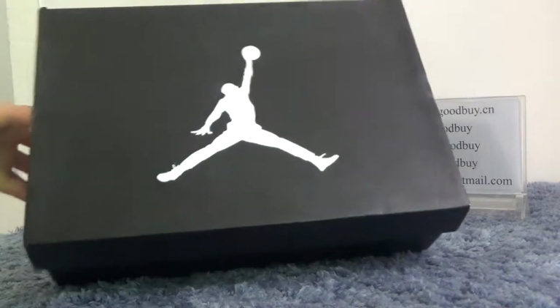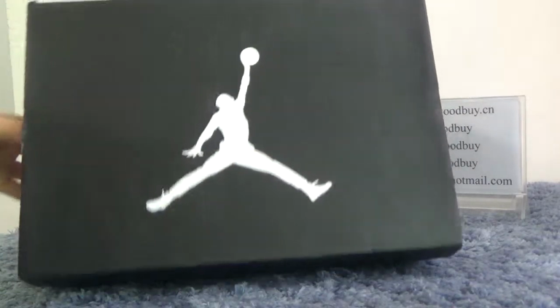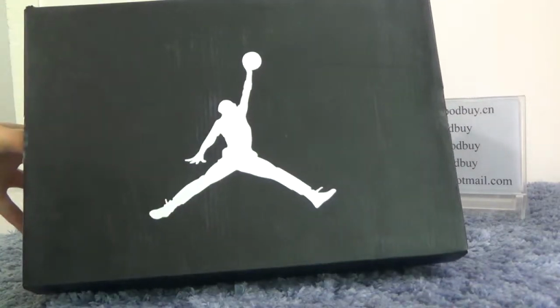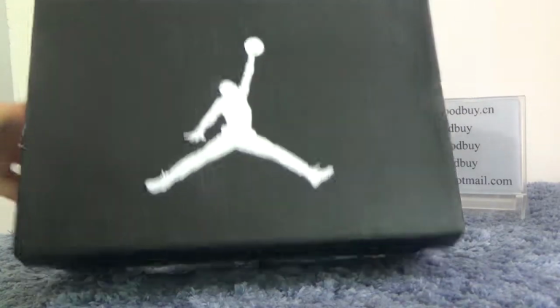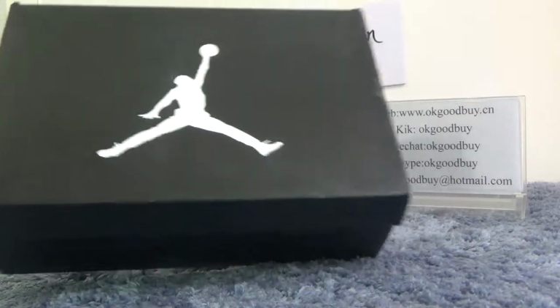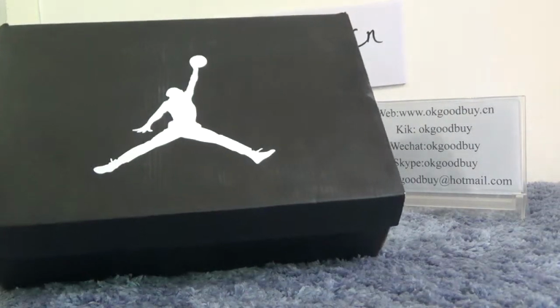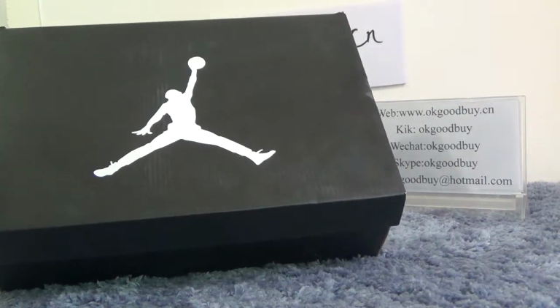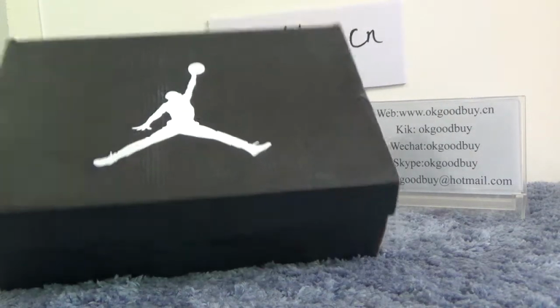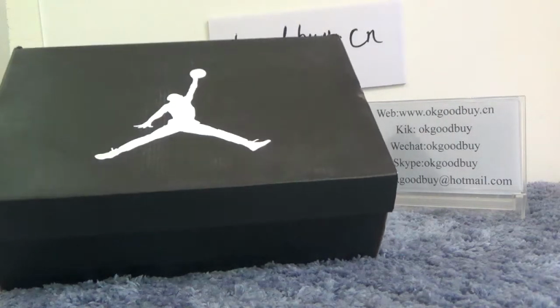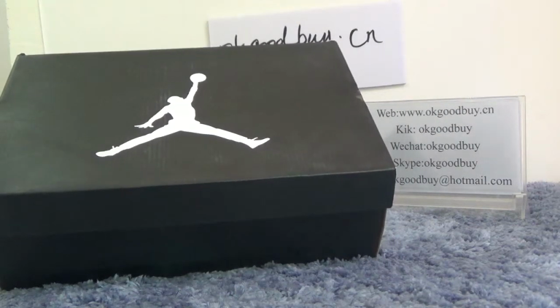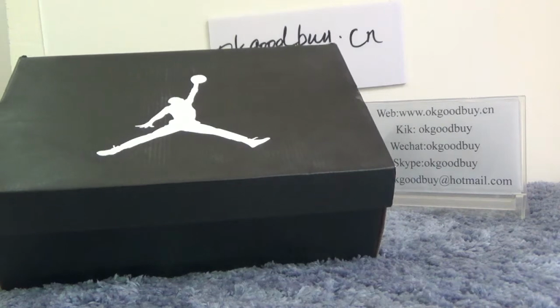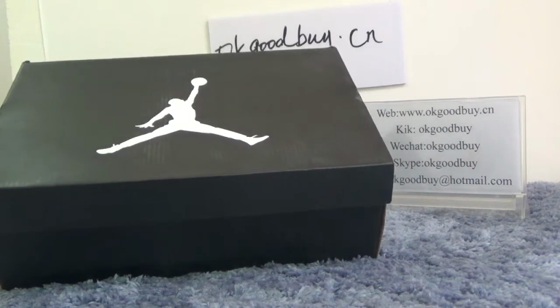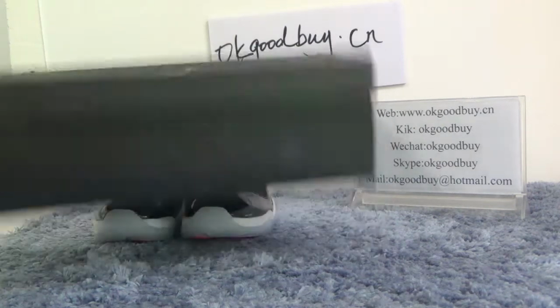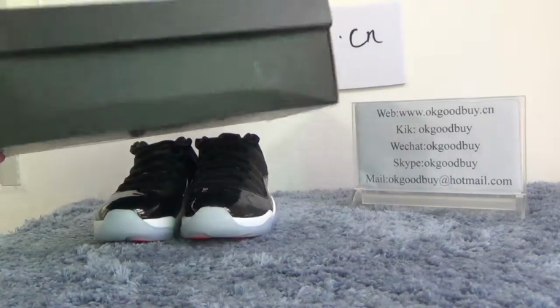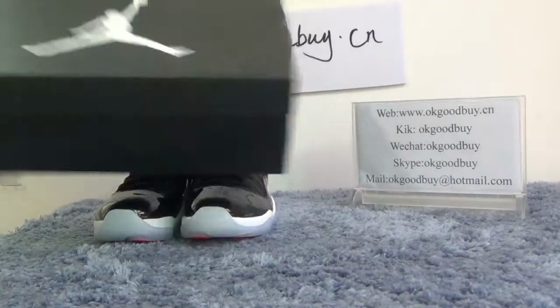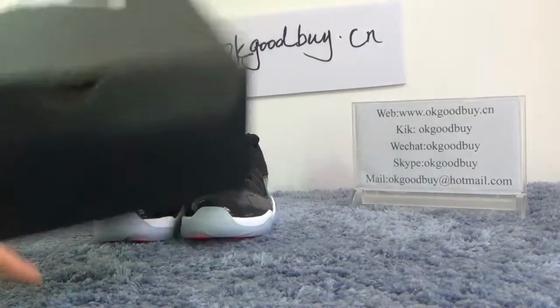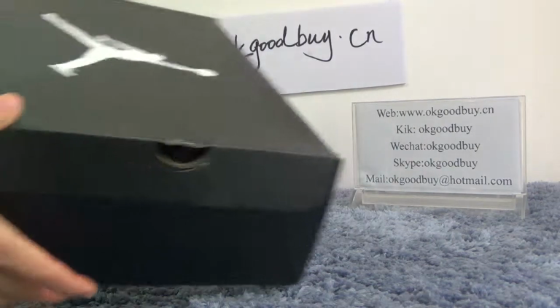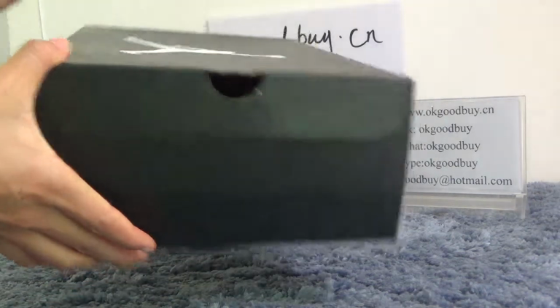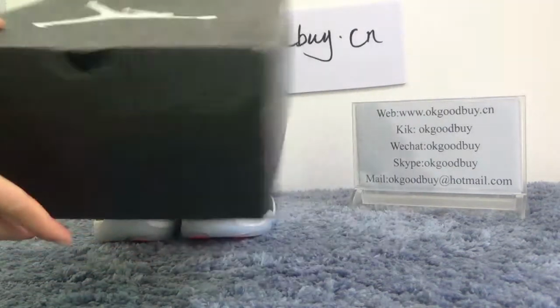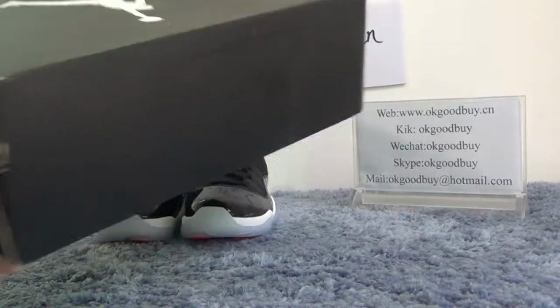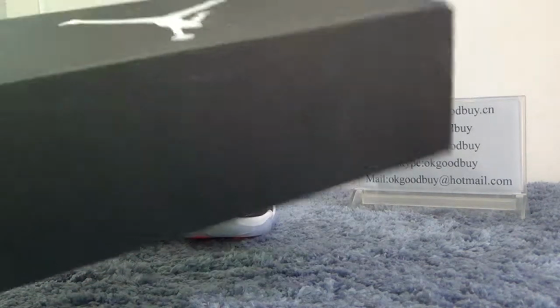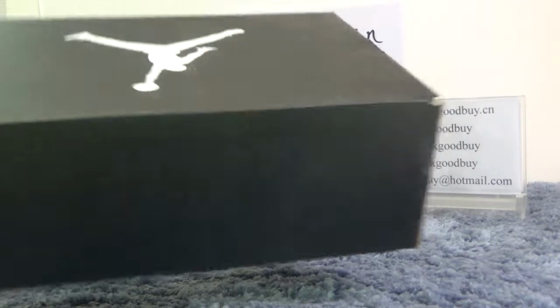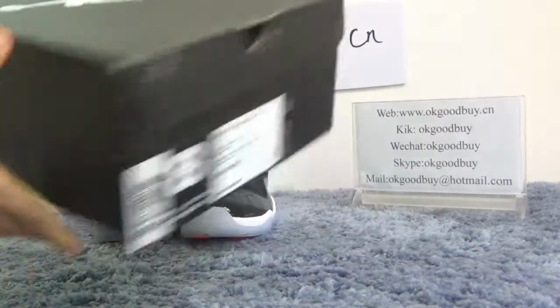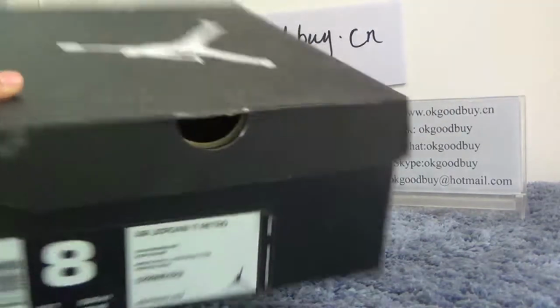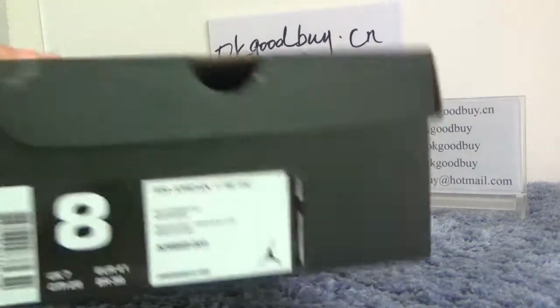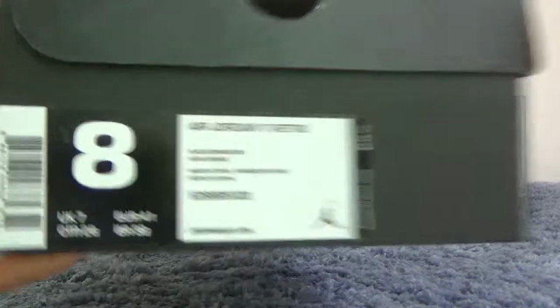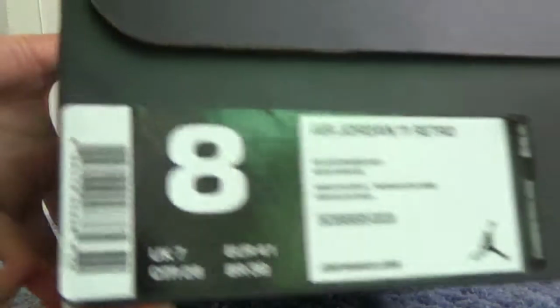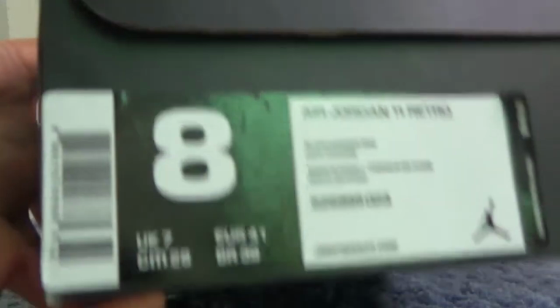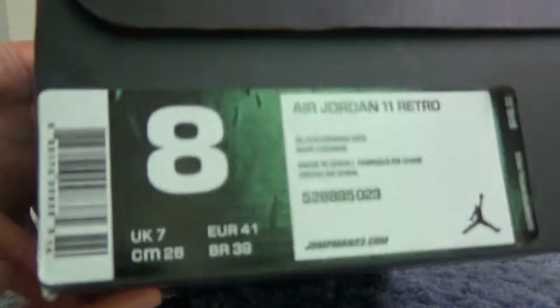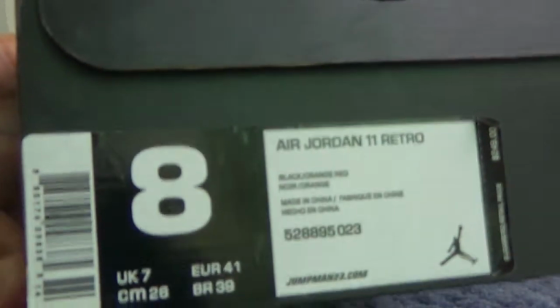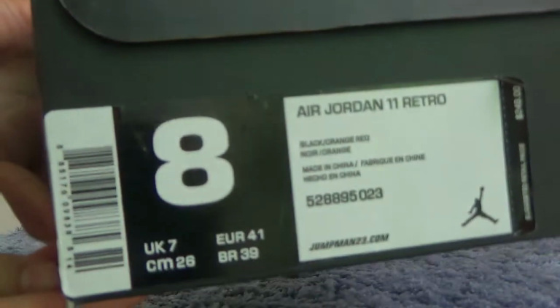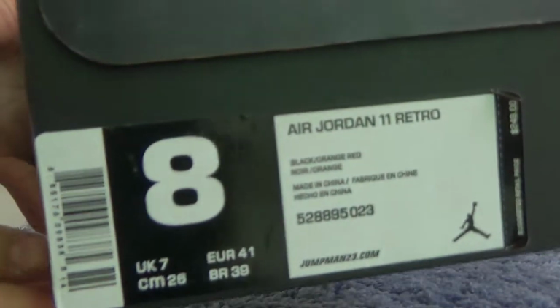From the box, we can find there is a big document on the box. Here we can check the information about this shoe.